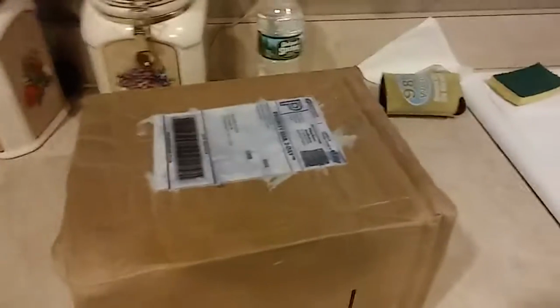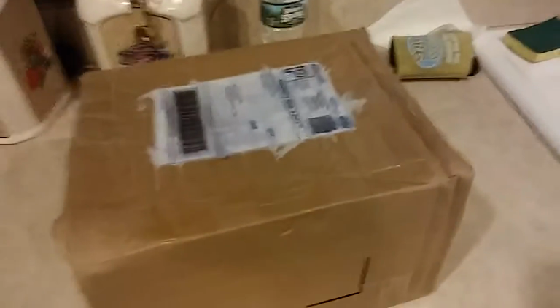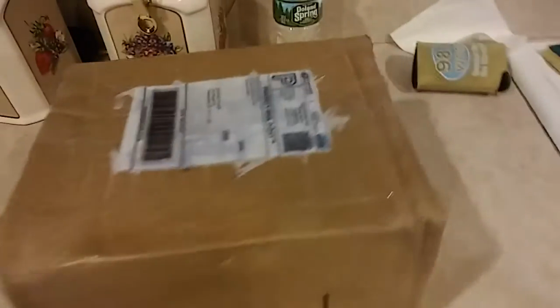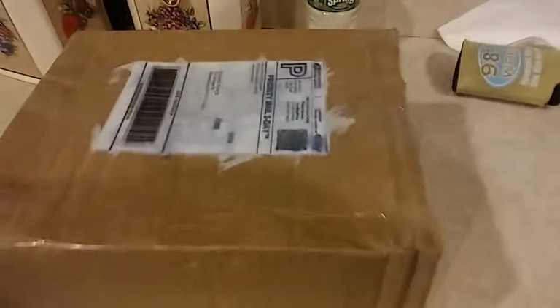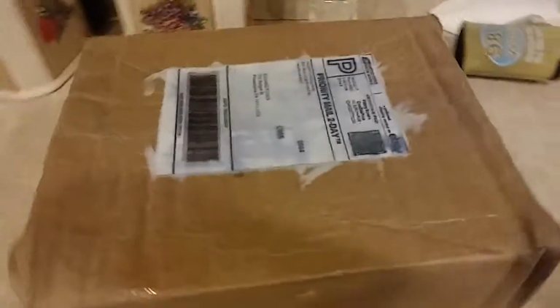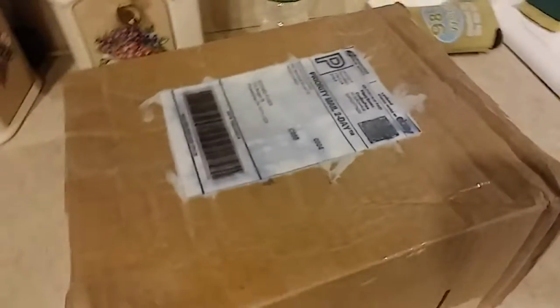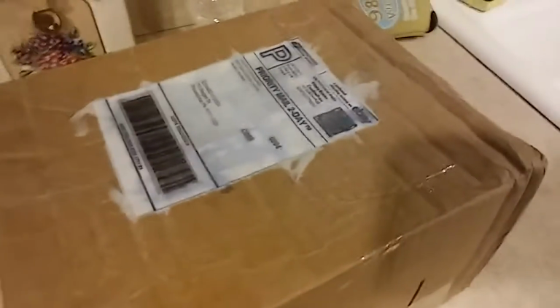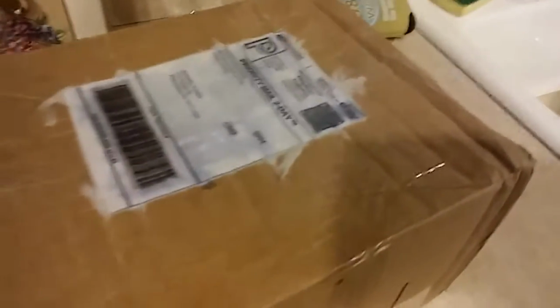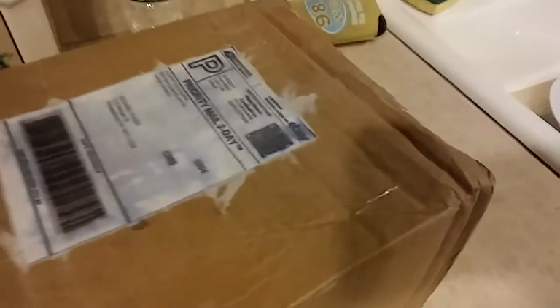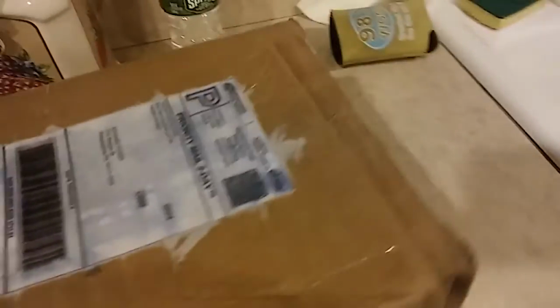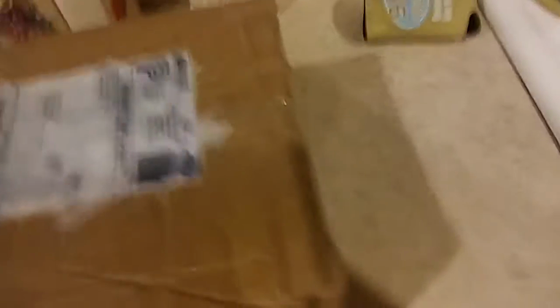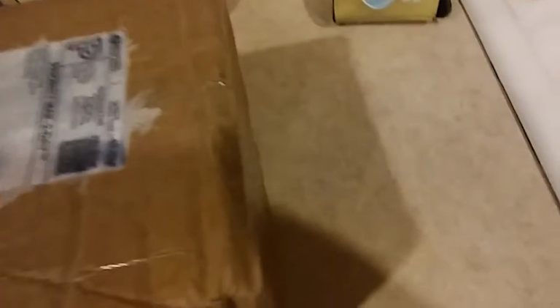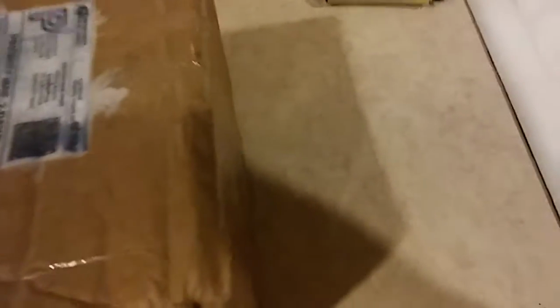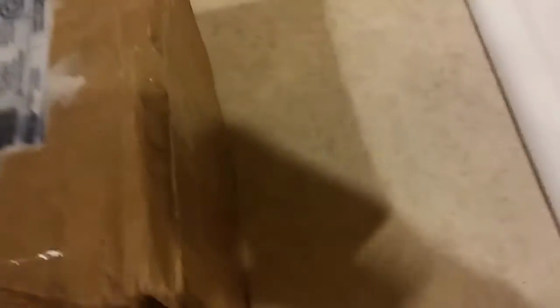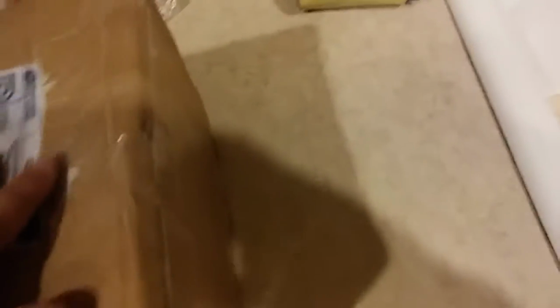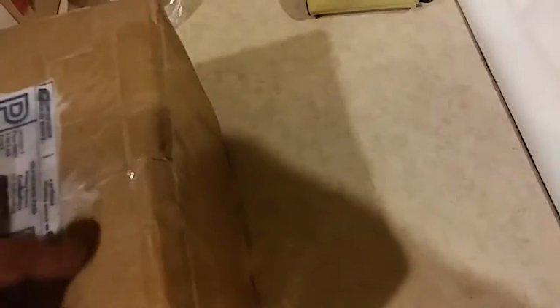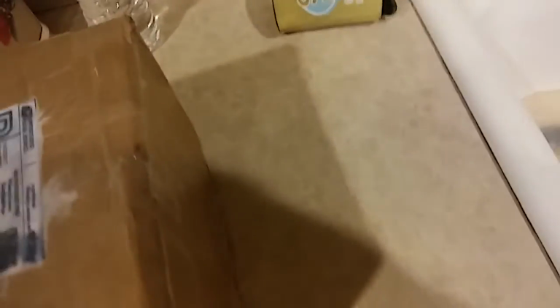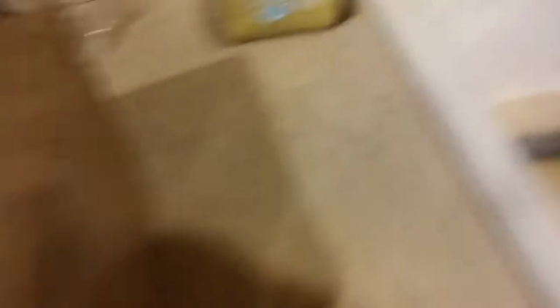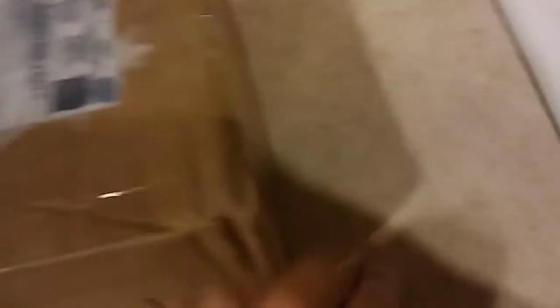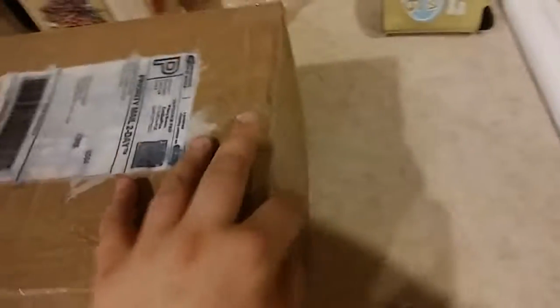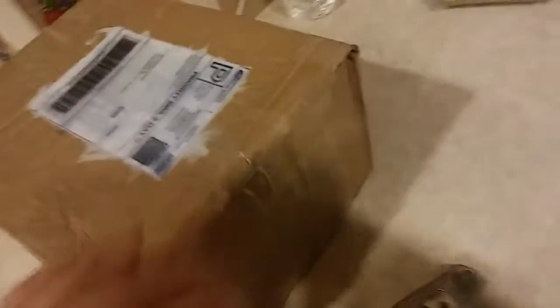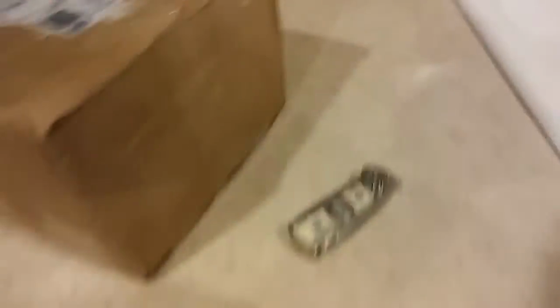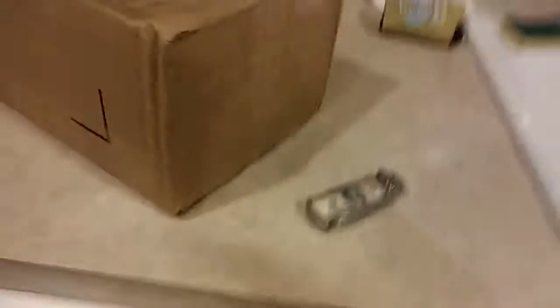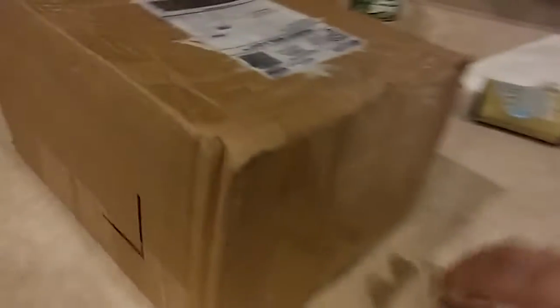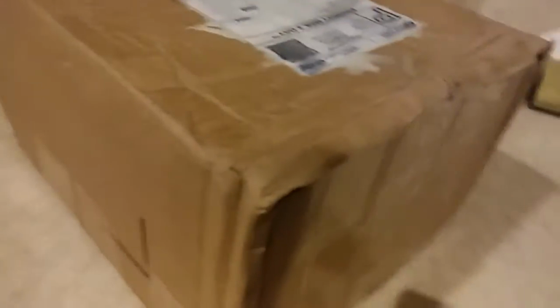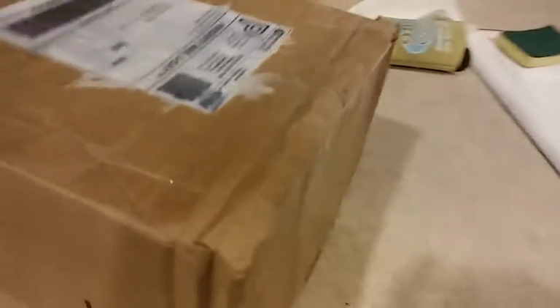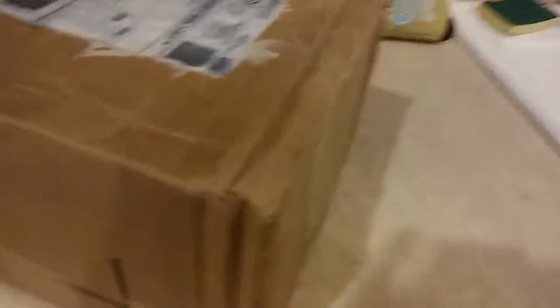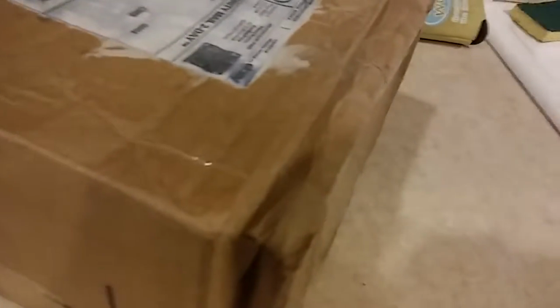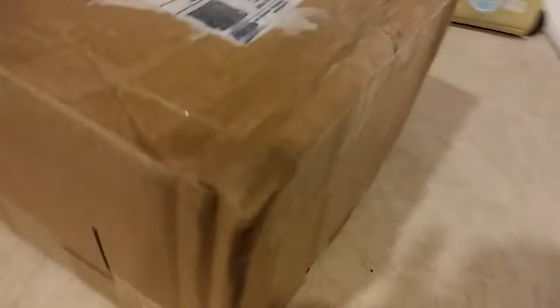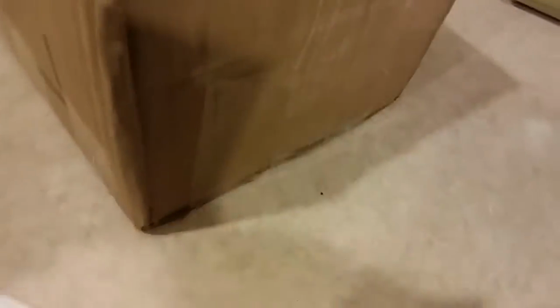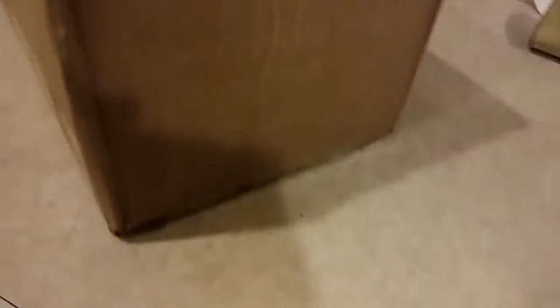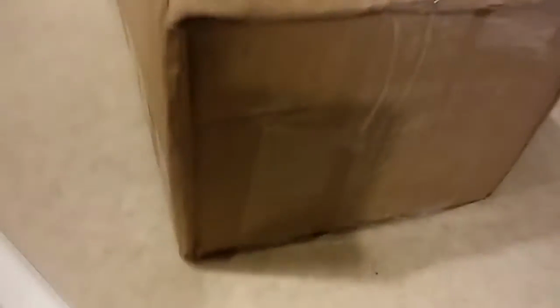What's up guys? It's Brandon here with an unboxing video. A couple days ago I ordered a severed hand, which is more of a professional hand. I got it in an auction for $58 on eBay, and I'm going to unbox it right now.